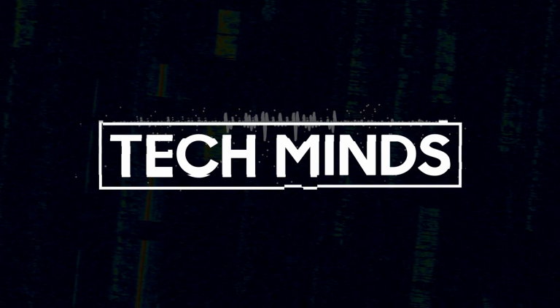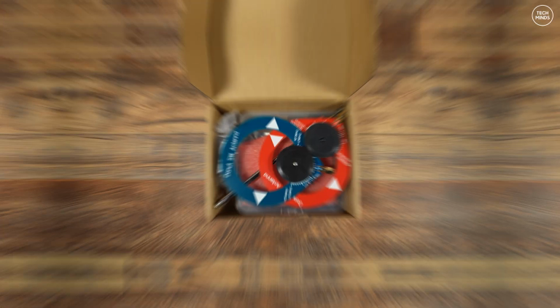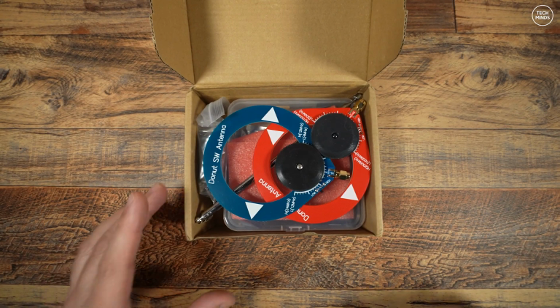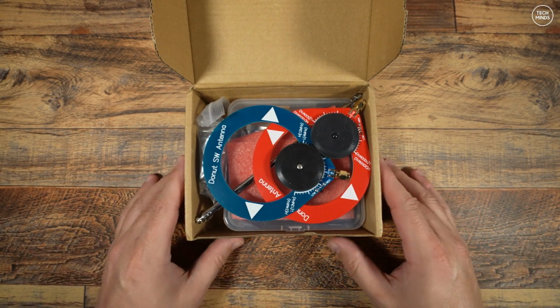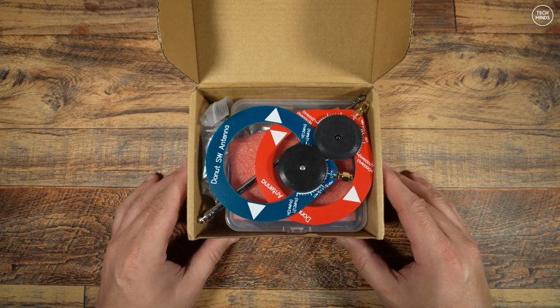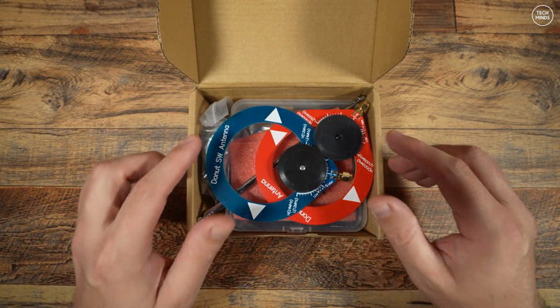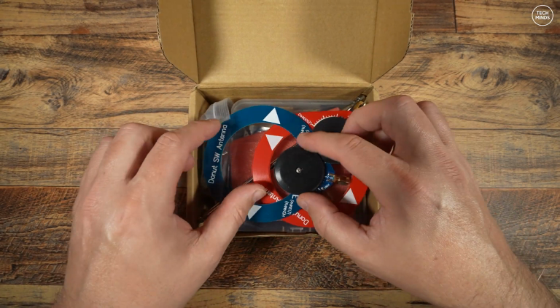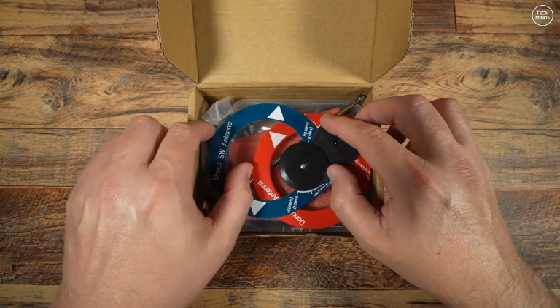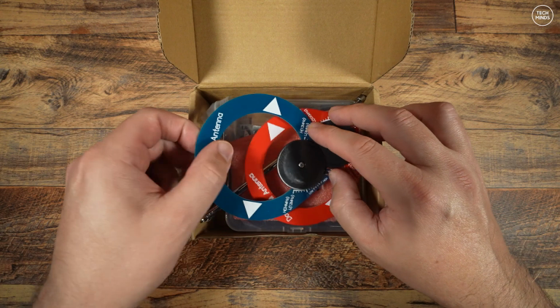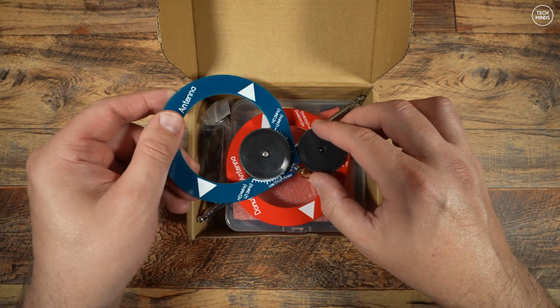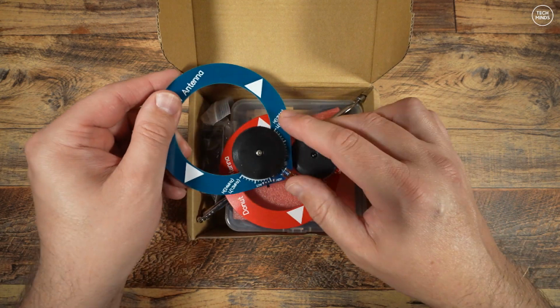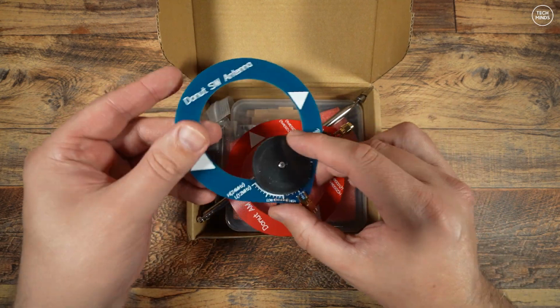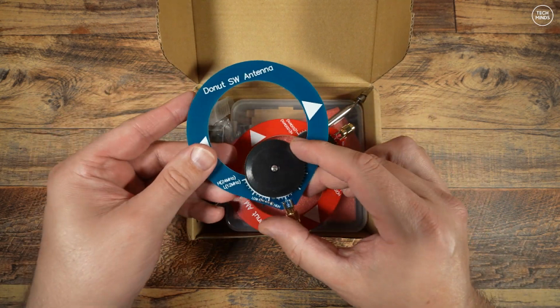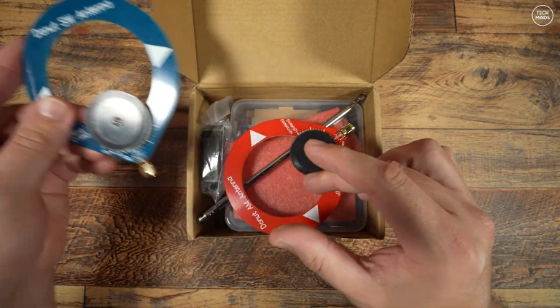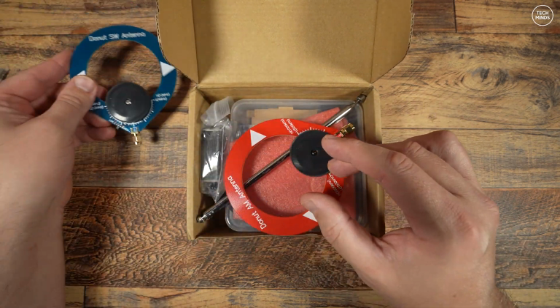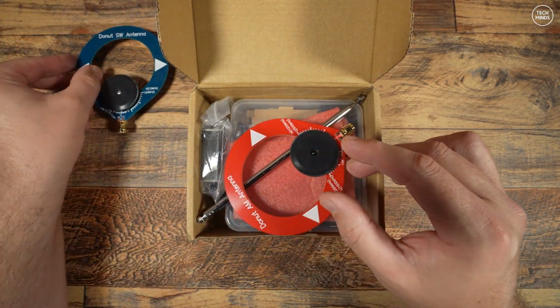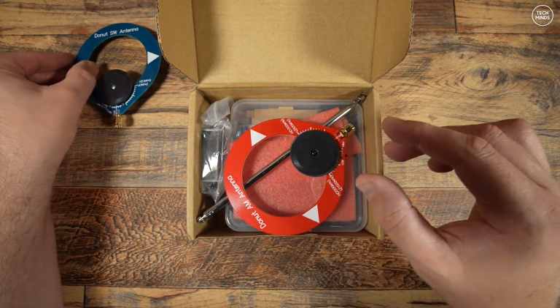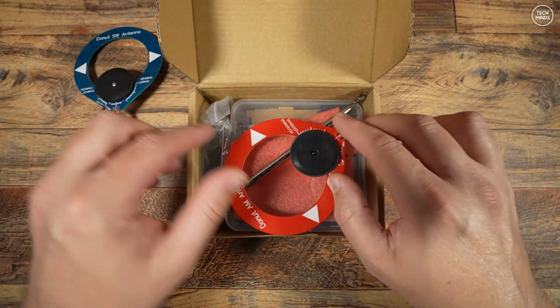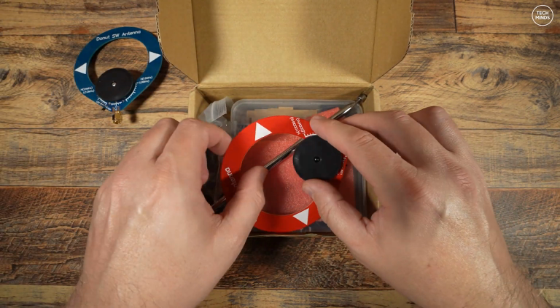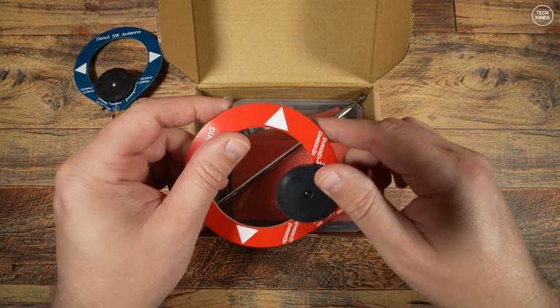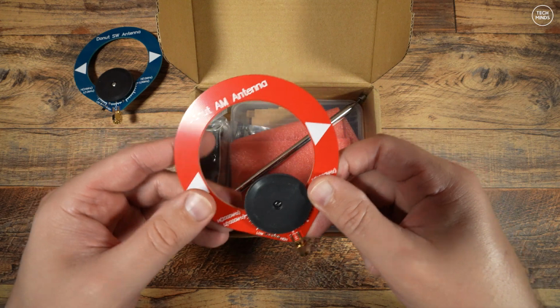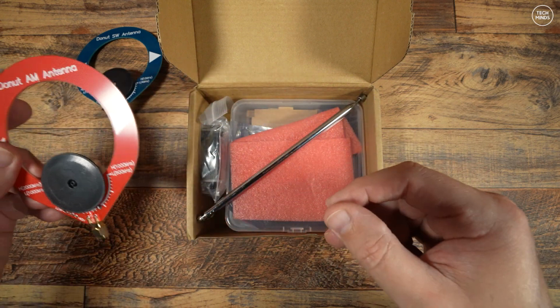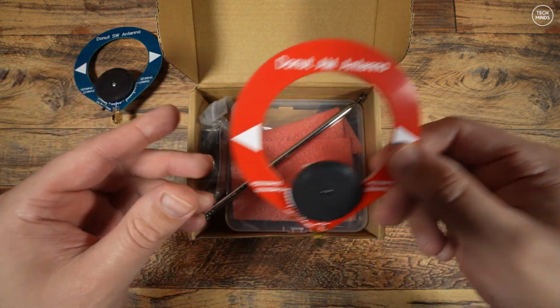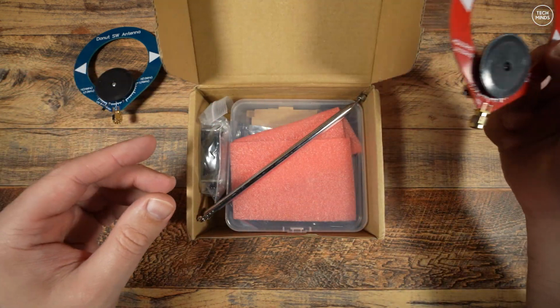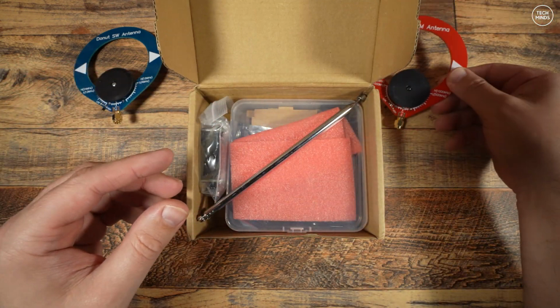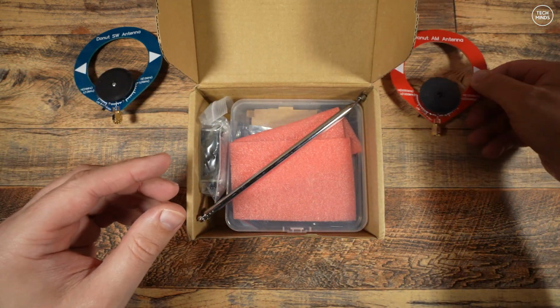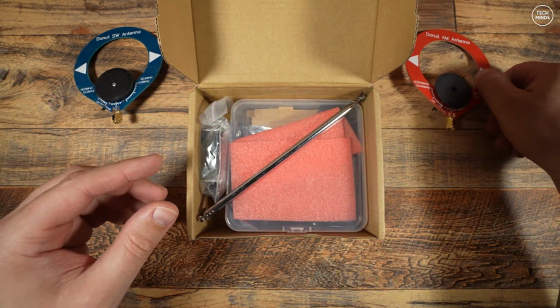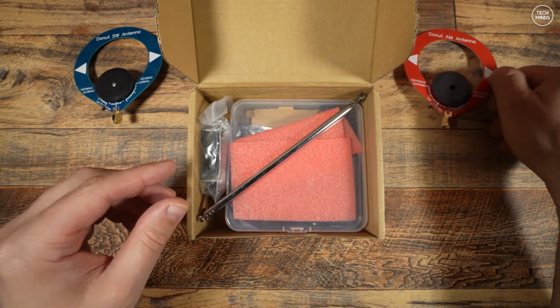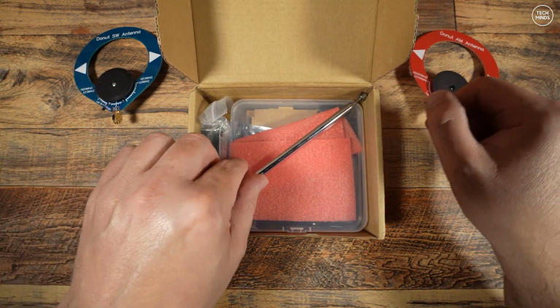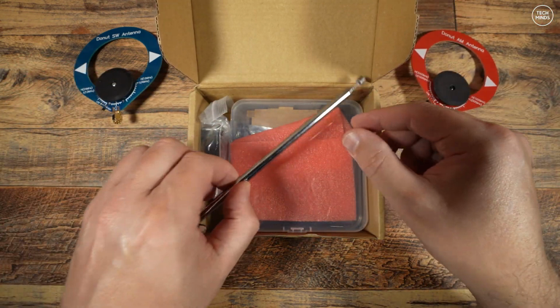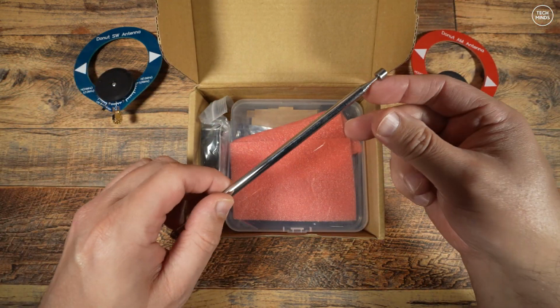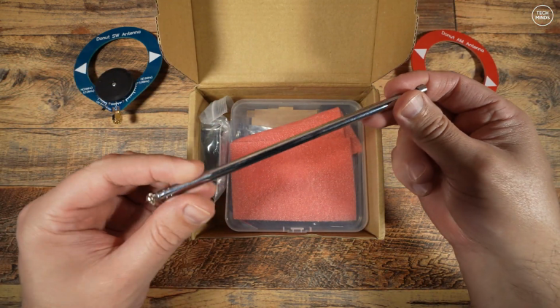Hi guys and welcome back to another video. I recently came across this little receiver which is supposed to be able to receive shortwave including AM and sideband, broadcast FM band, and airband. I thought I'd give it a try.